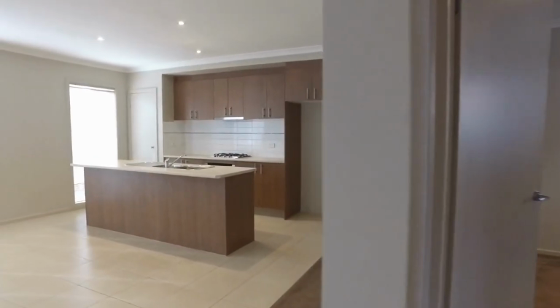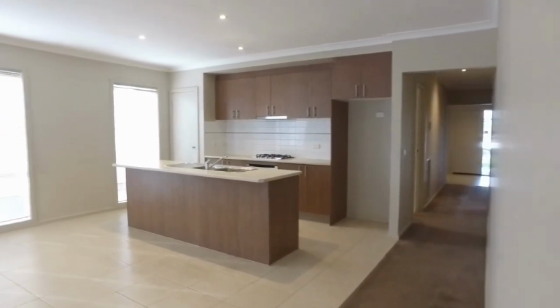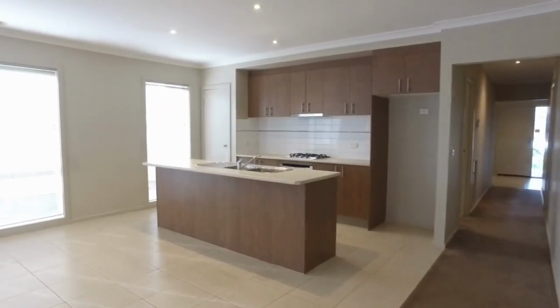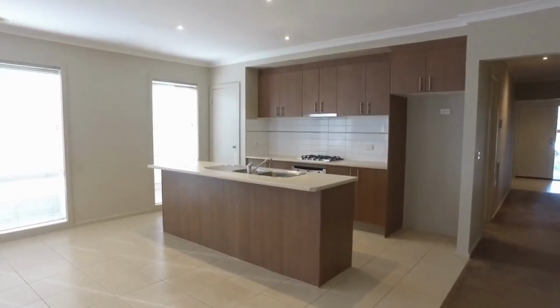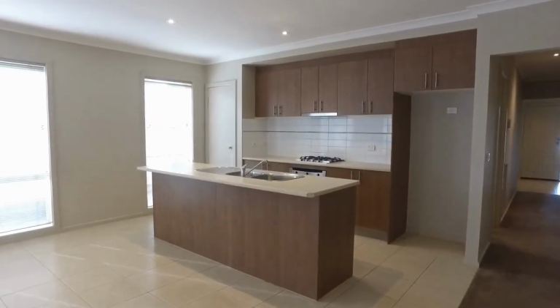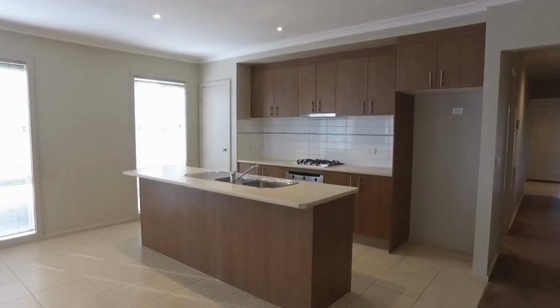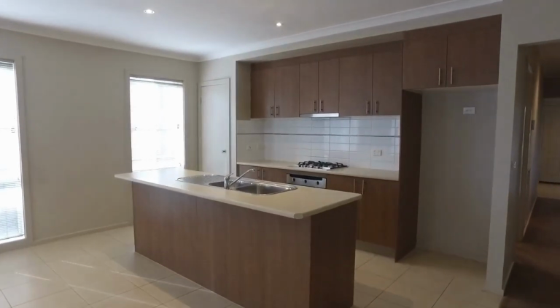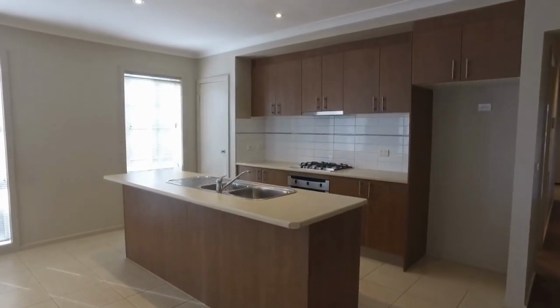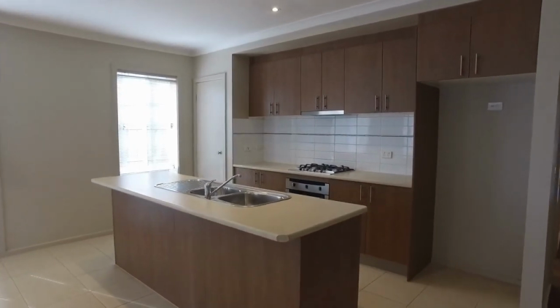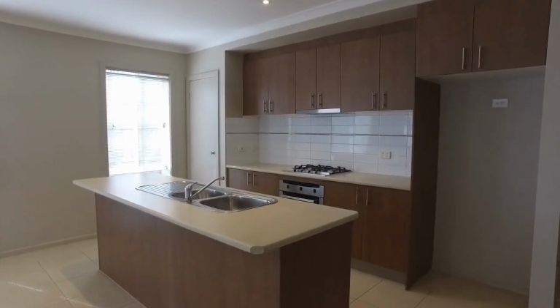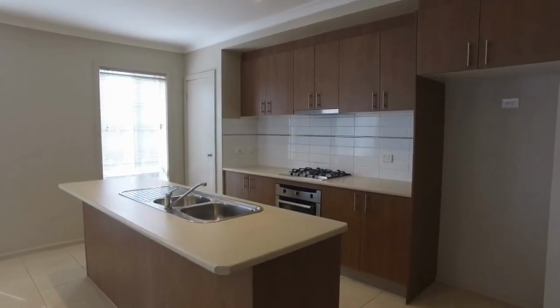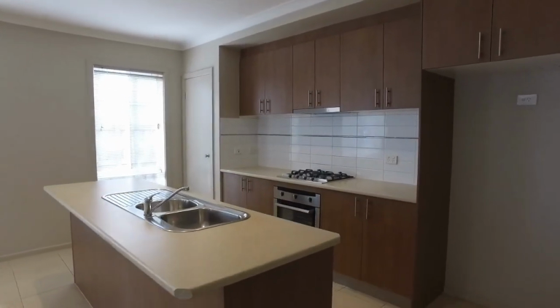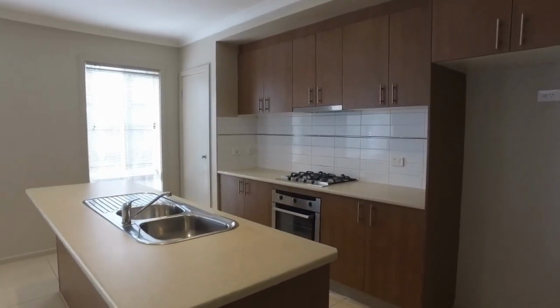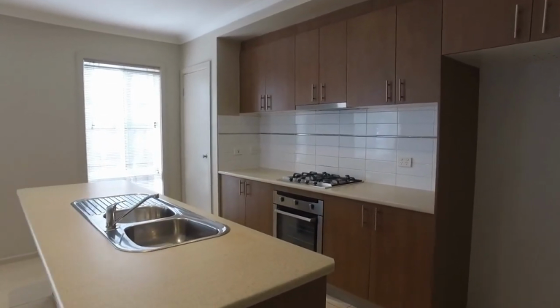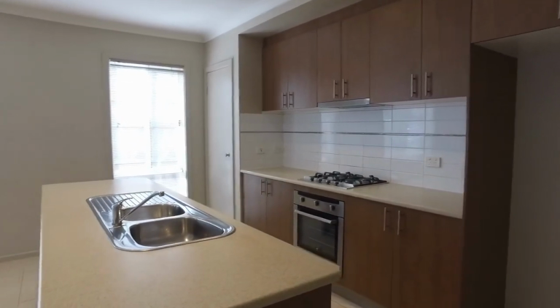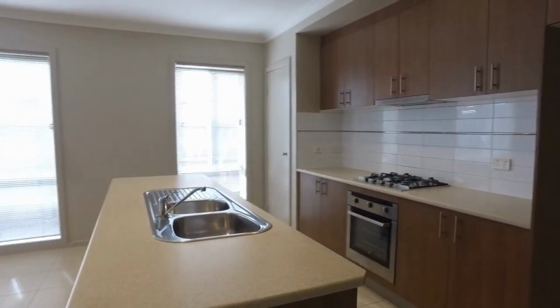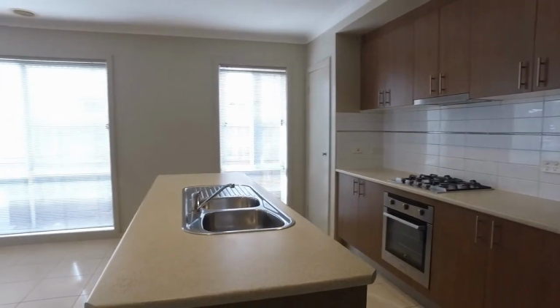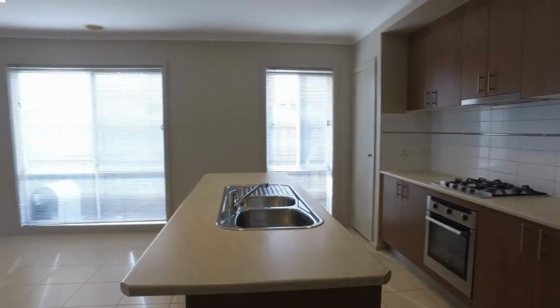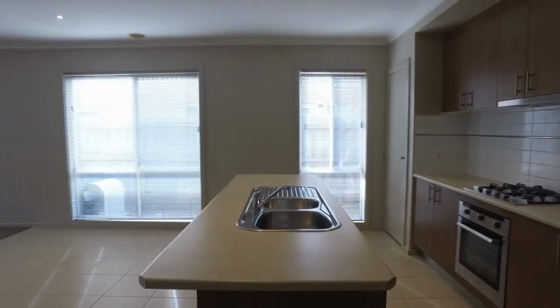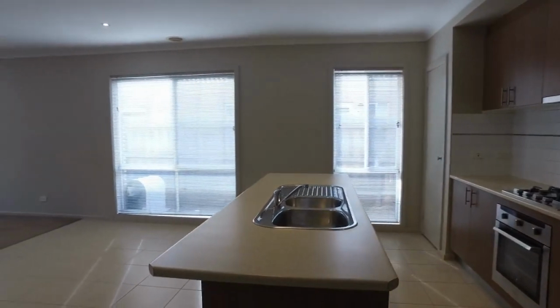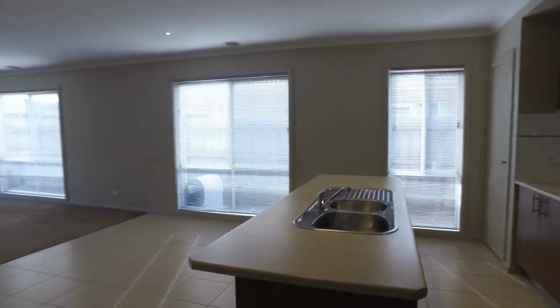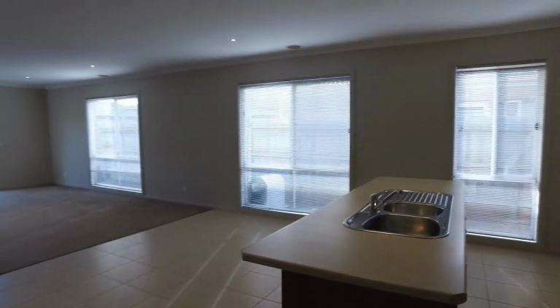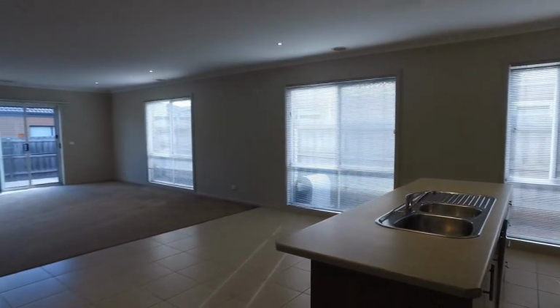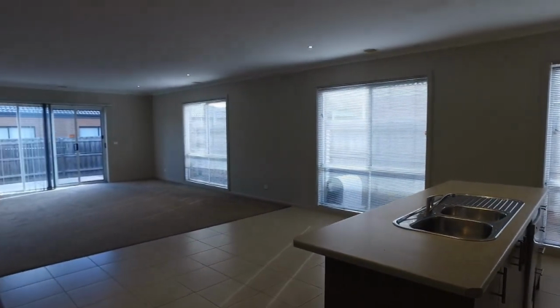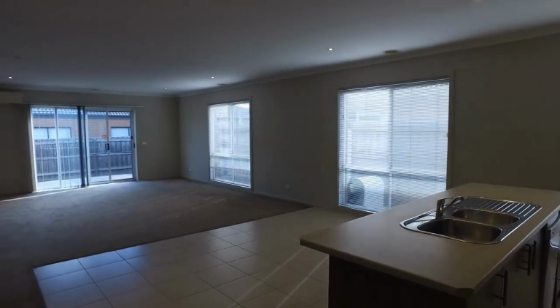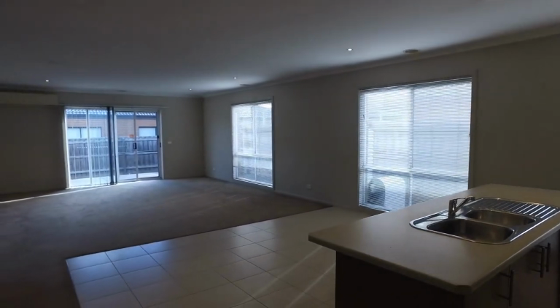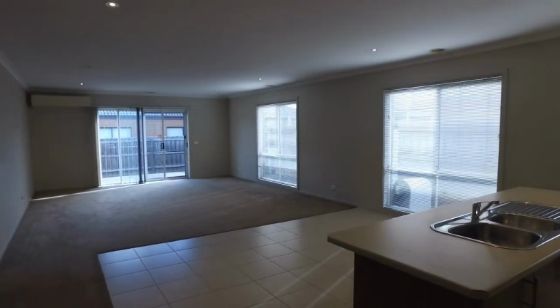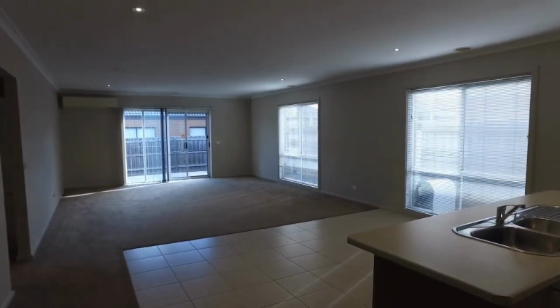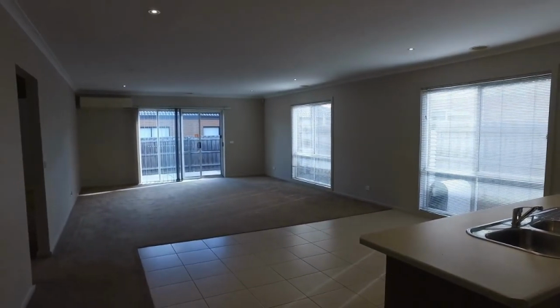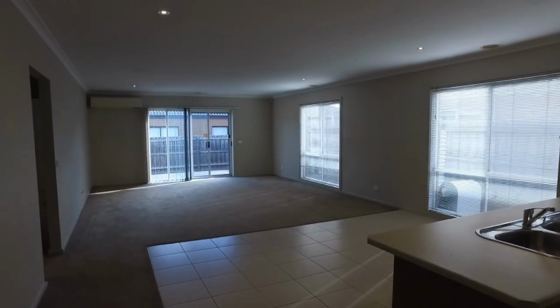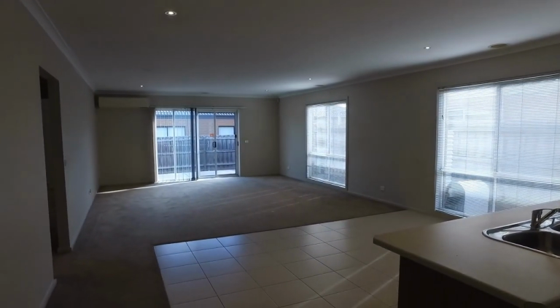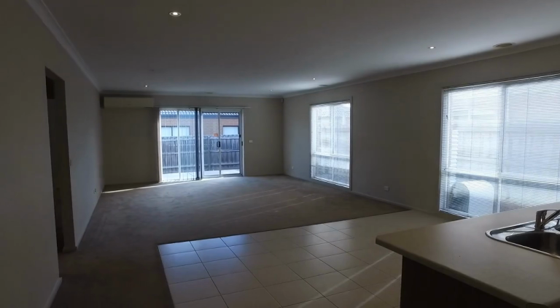So that completes the marketing tour for 250 Boardwalk Boulevard in Point Cook. You can book an inspection time online. Get your applications in quick because this fantastic property will not last.